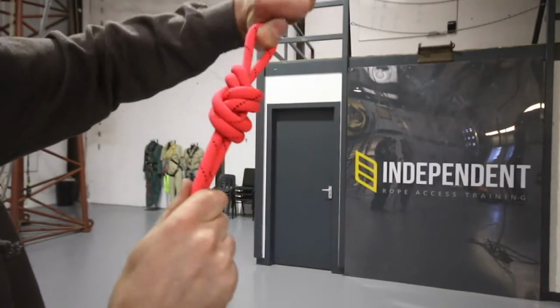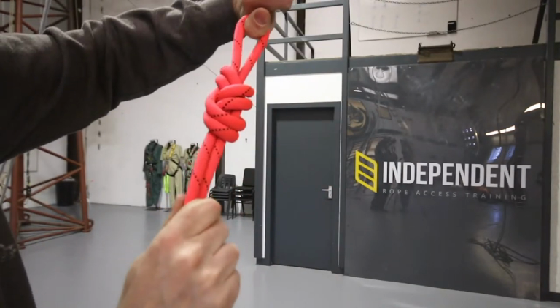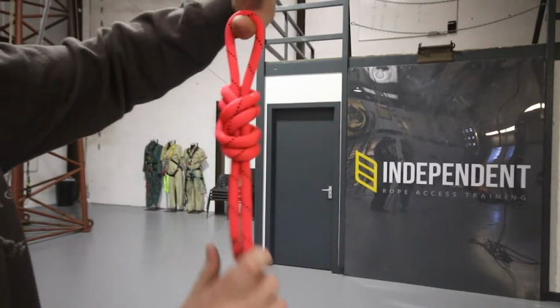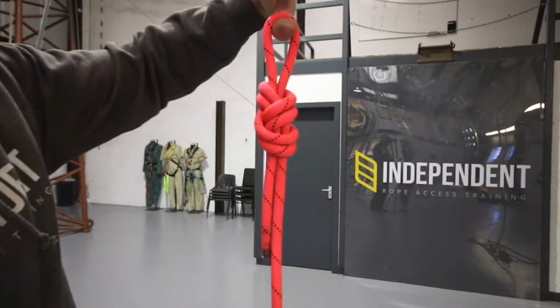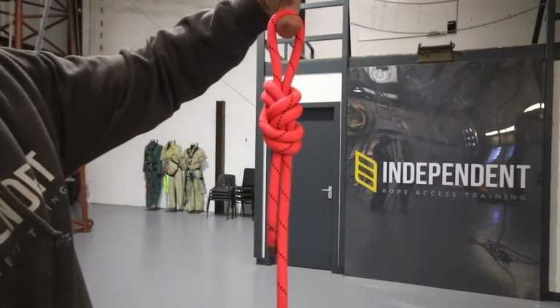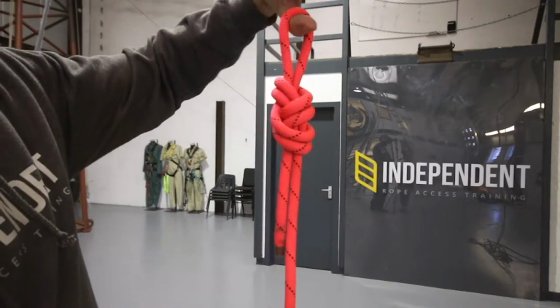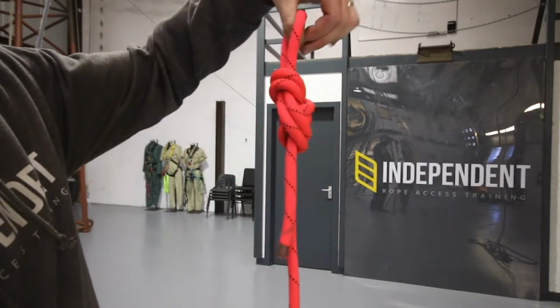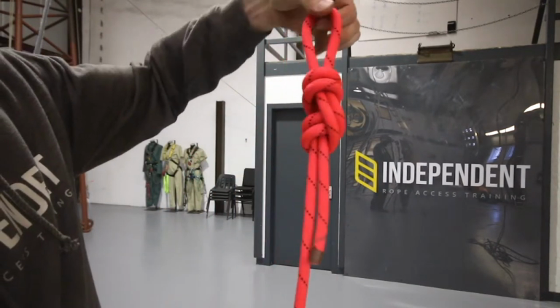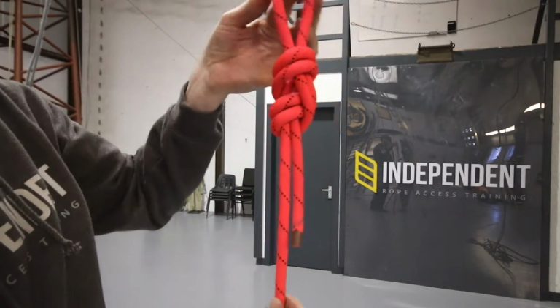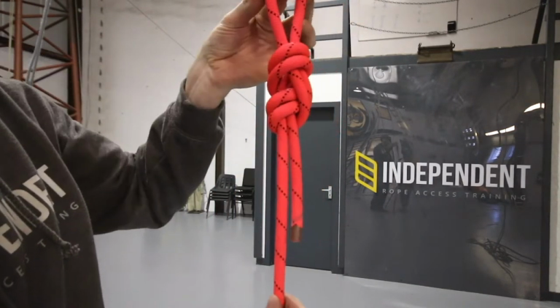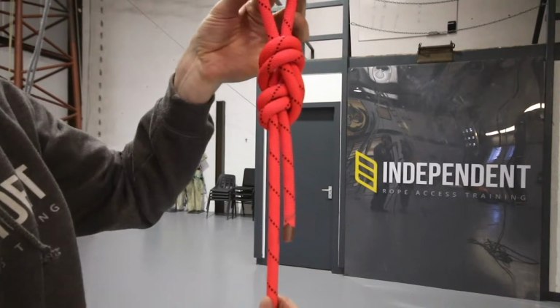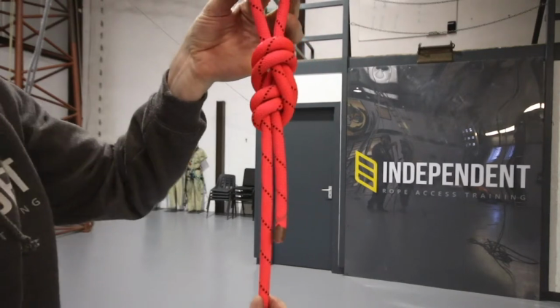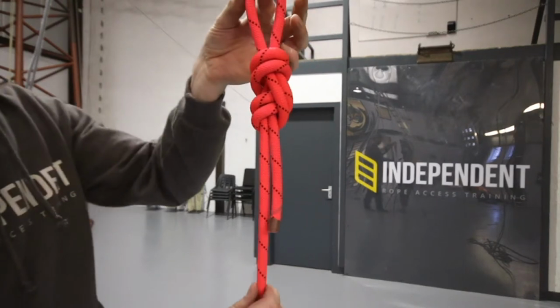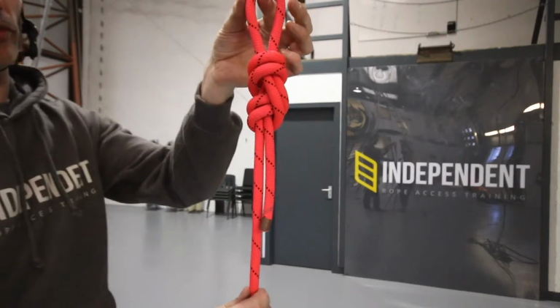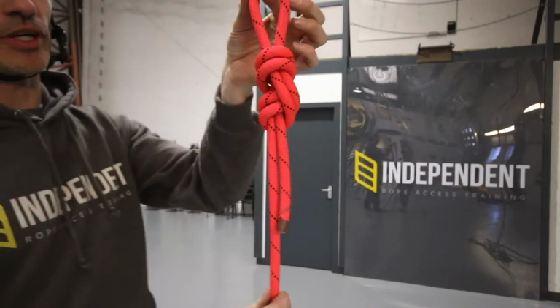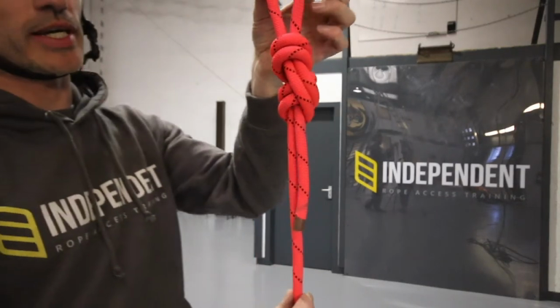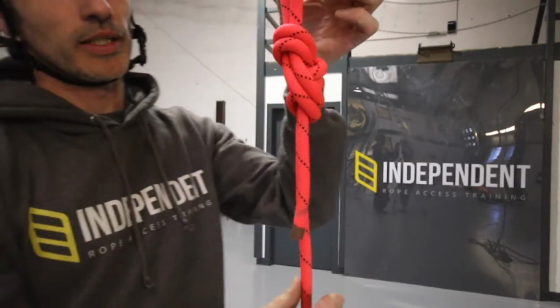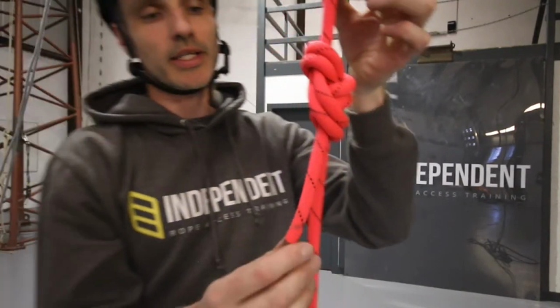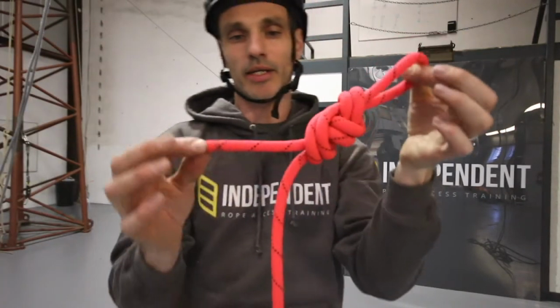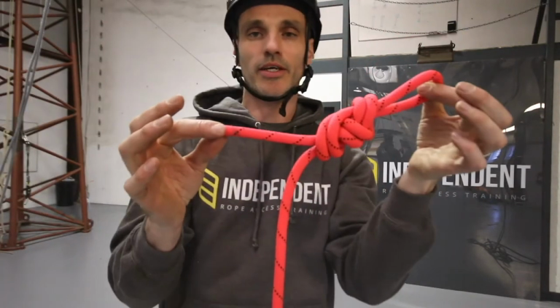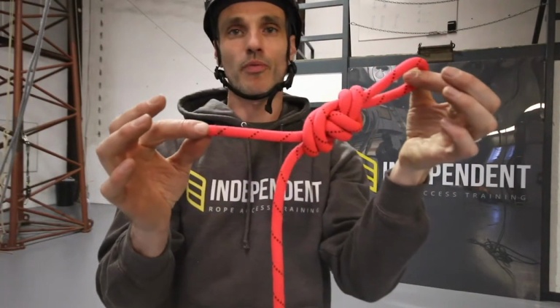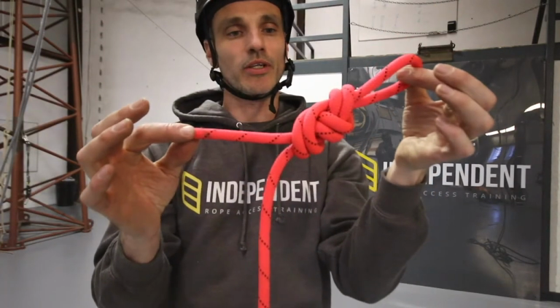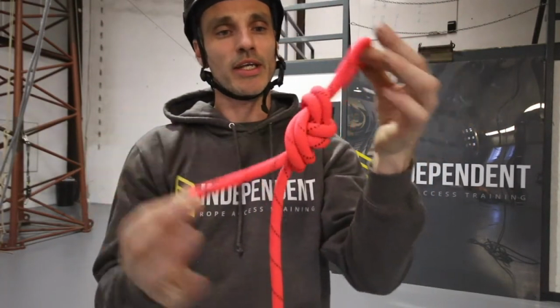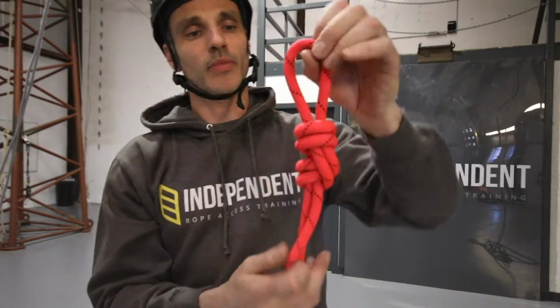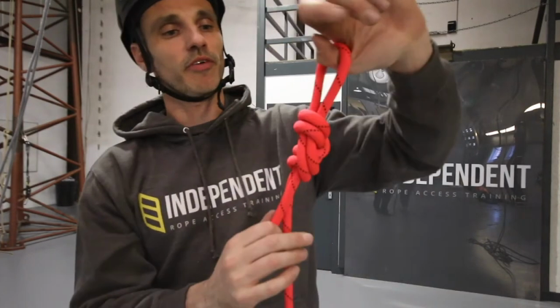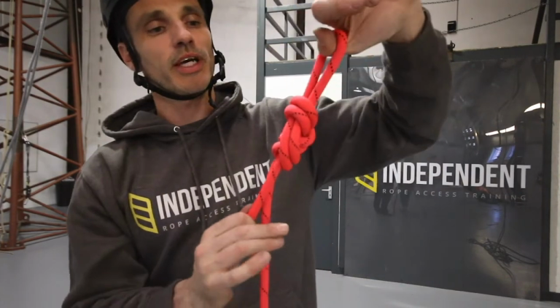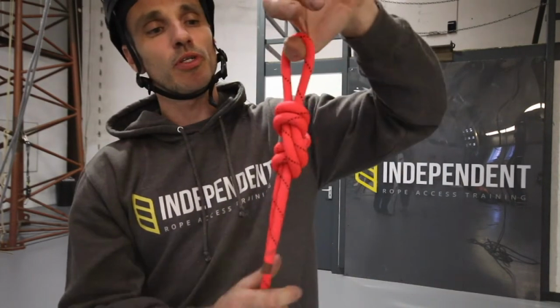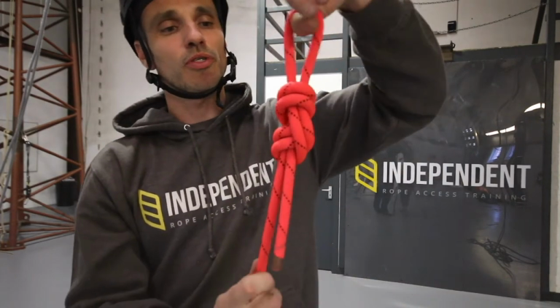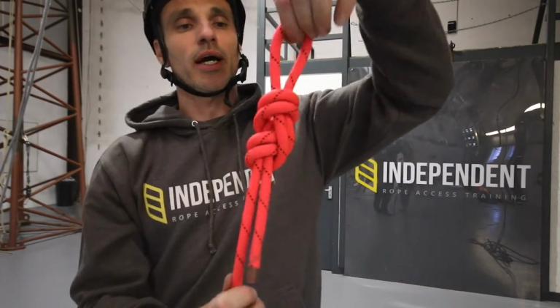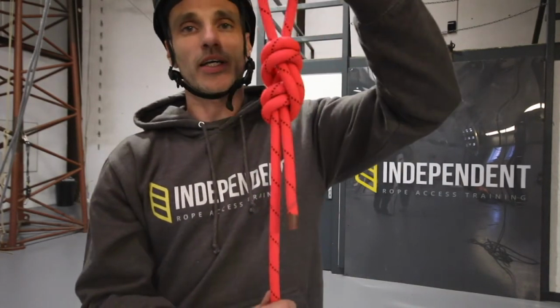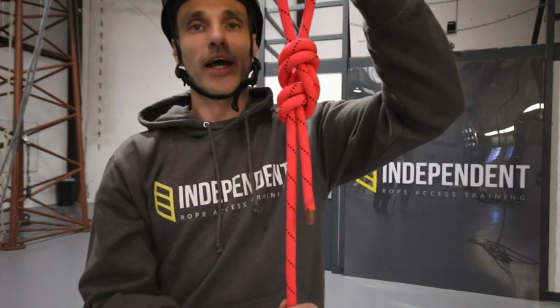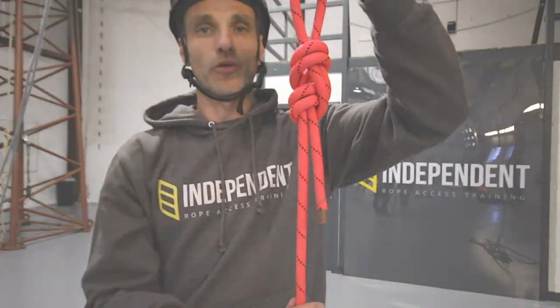And if we tie it nice and neatly as we go, there shouldn't be any additional dressing, and that will give us a figure of nine — again at least a hundred mil tail on the end. A figure of nine we would use as an anchor knot.